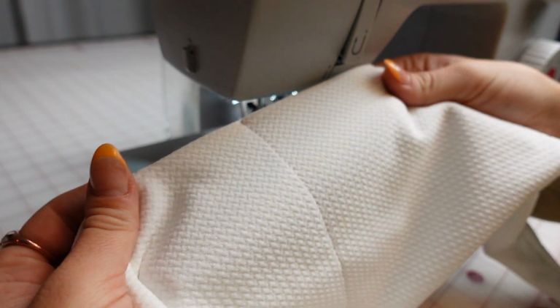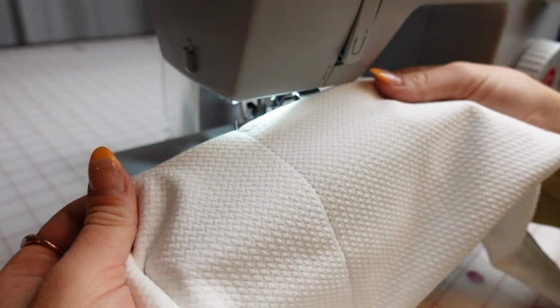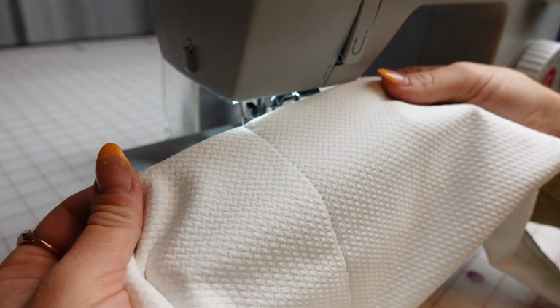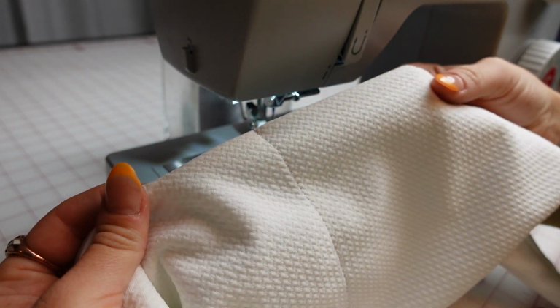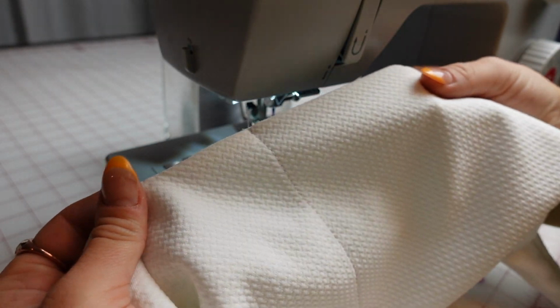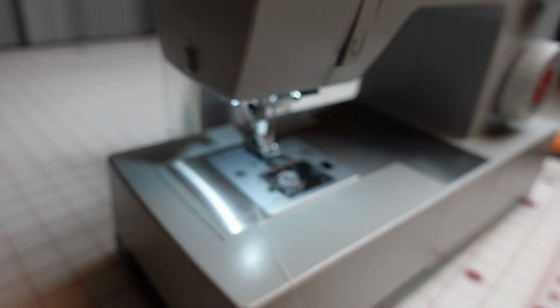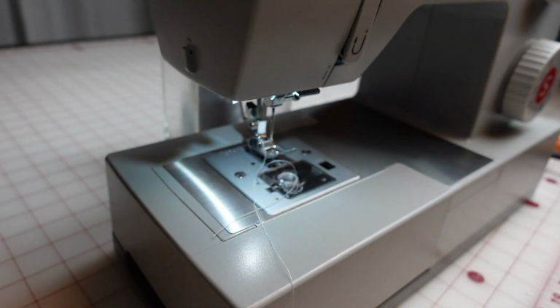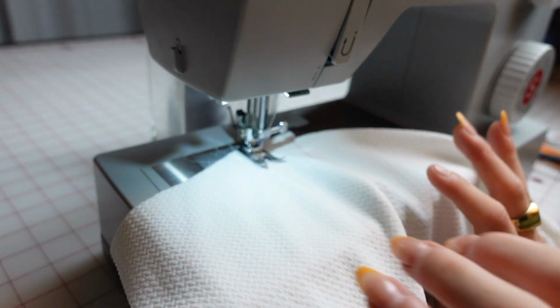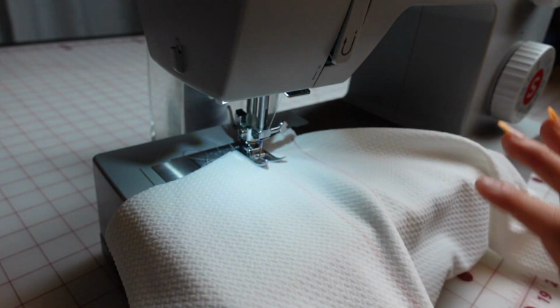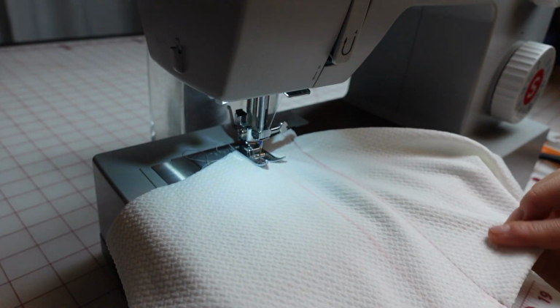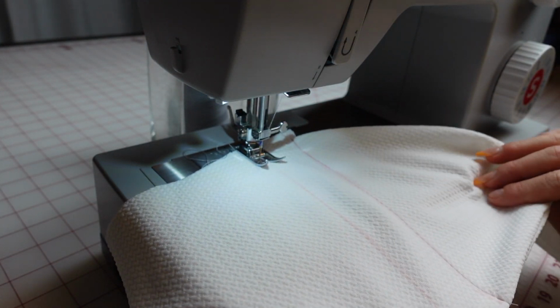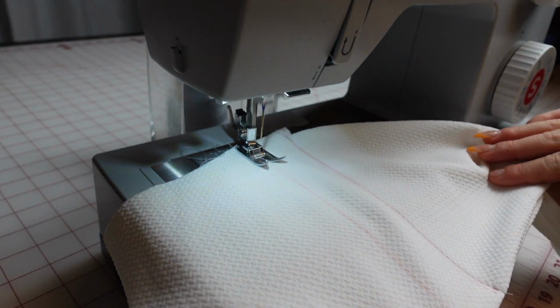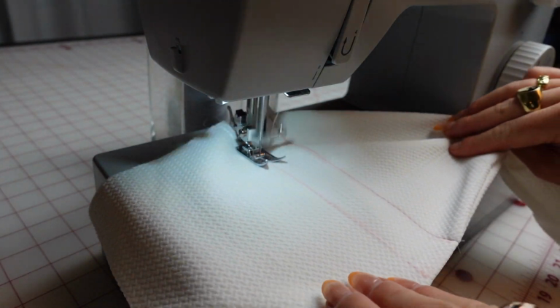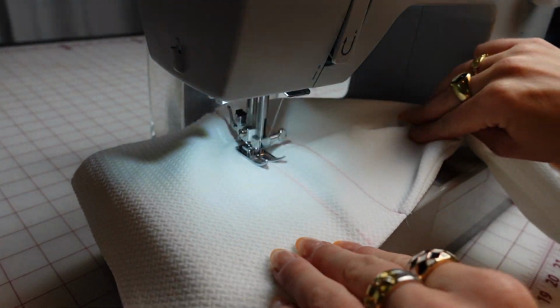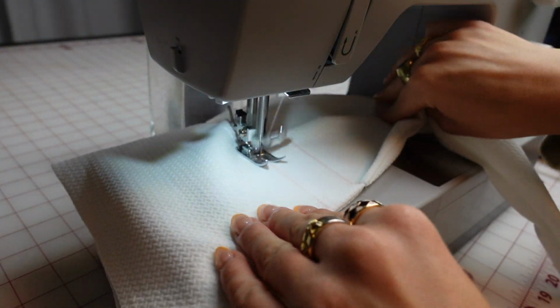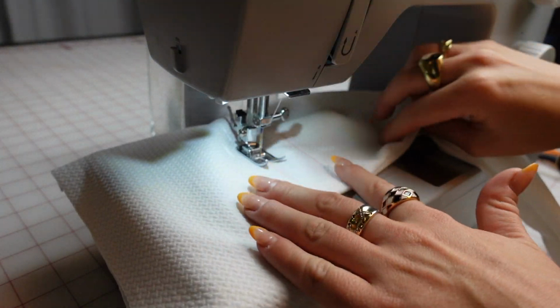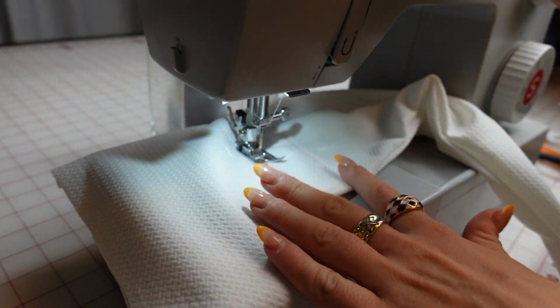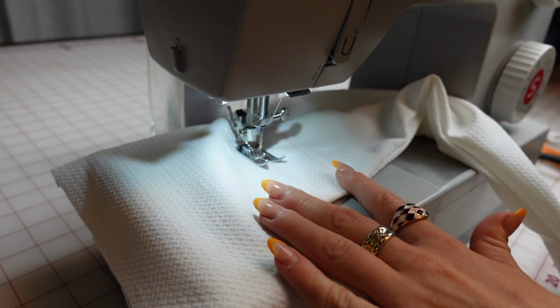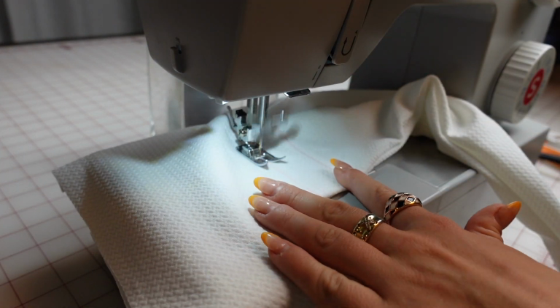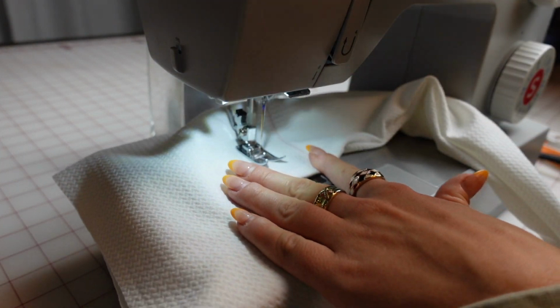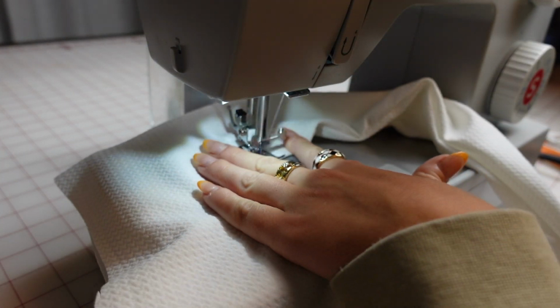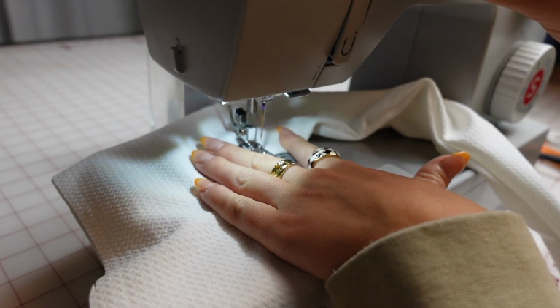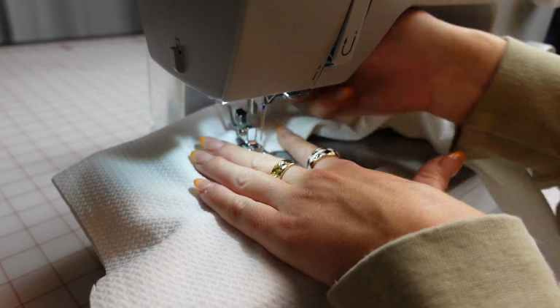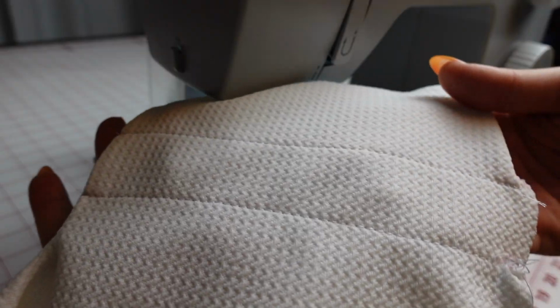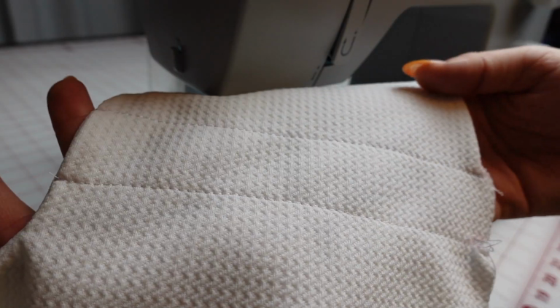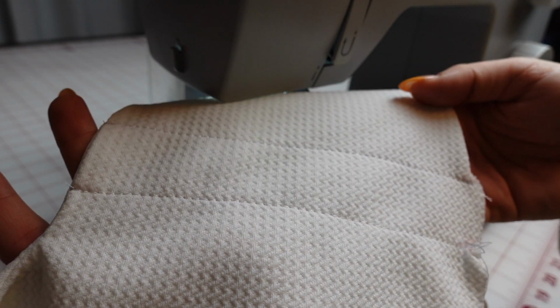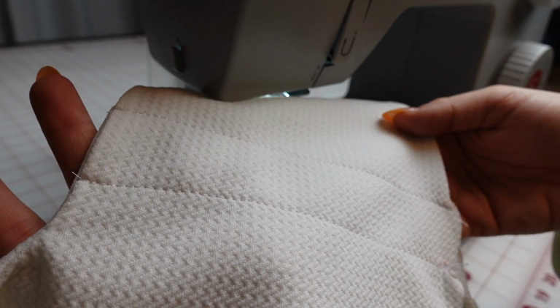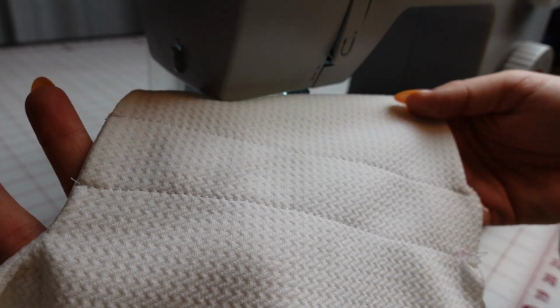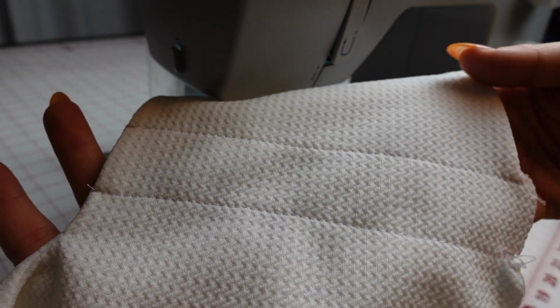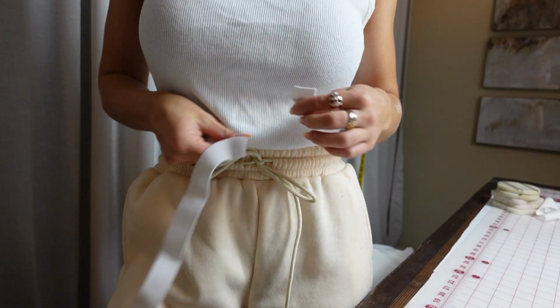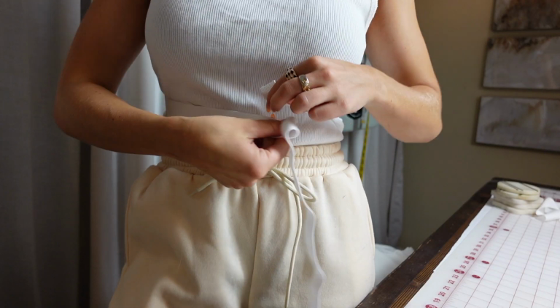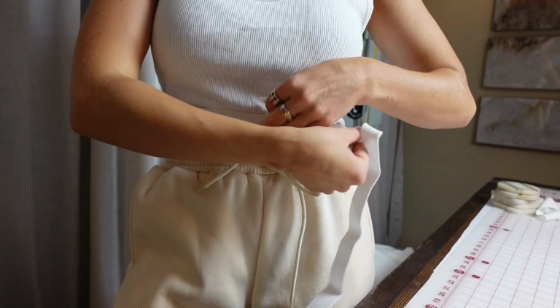I'm just going to do a back stitch, sew a straight line, and then back stitch on the other end. Here's how it should look — it's just a nice top stitch. Then do the other side; you can either do a contrasting stitch or a matching stitch like I did. Here's how the channel should look.